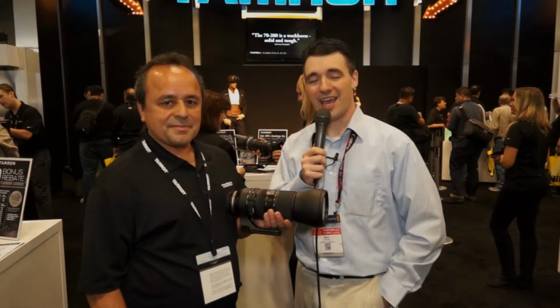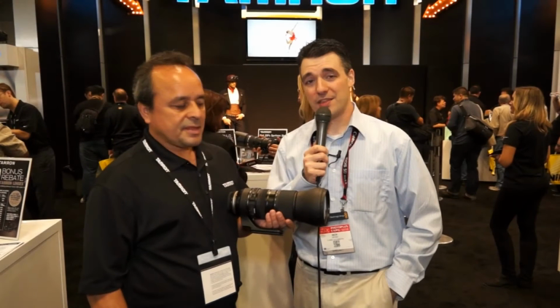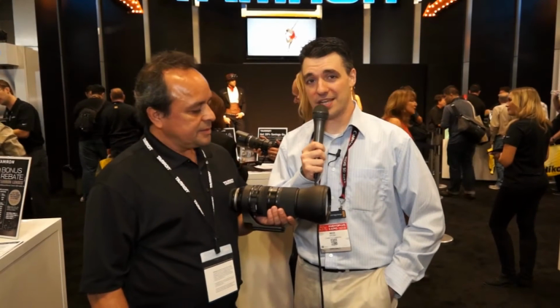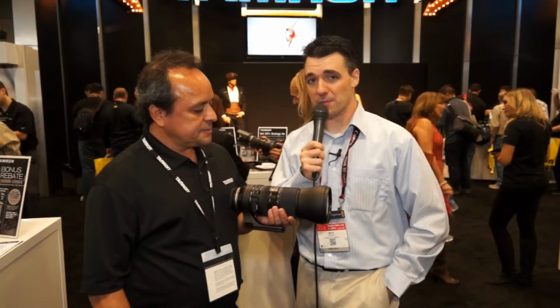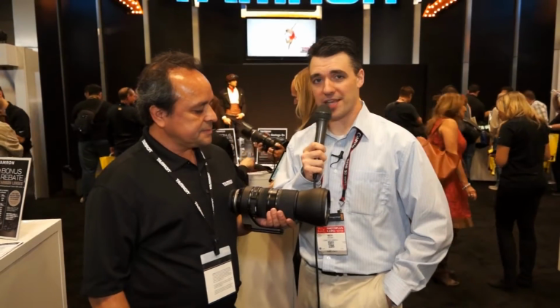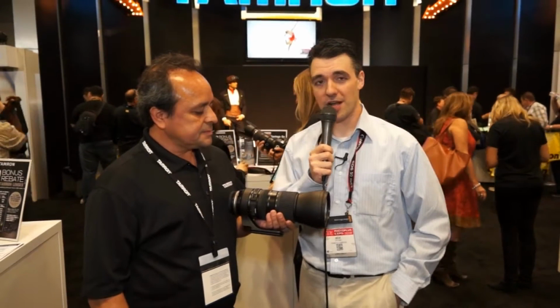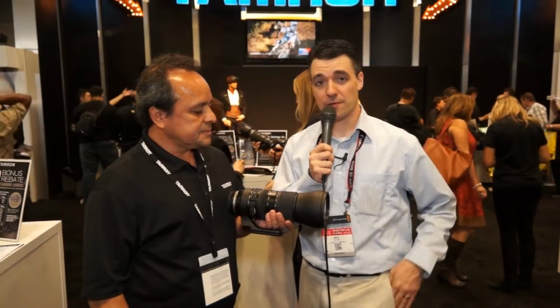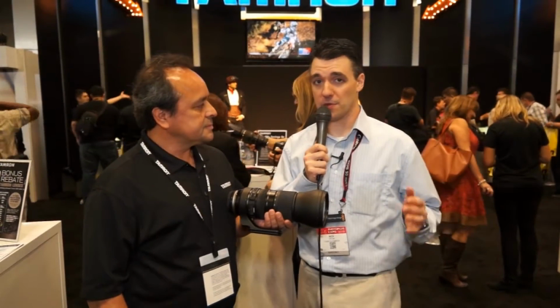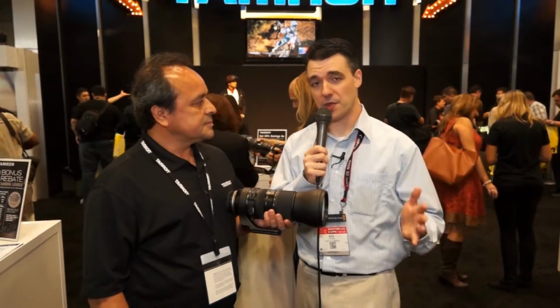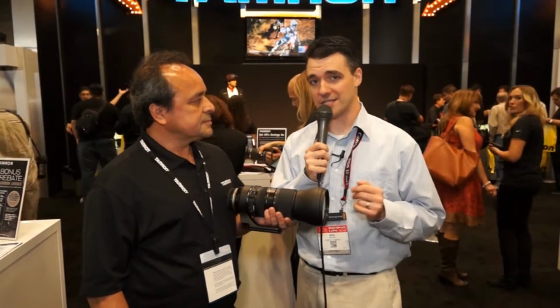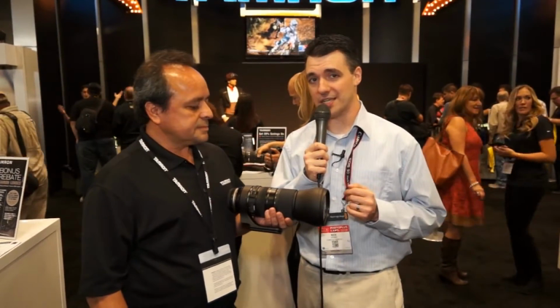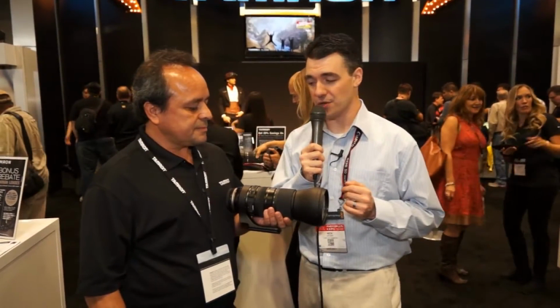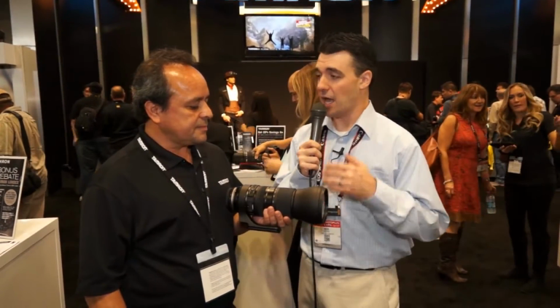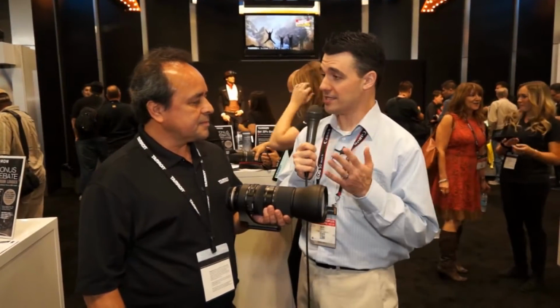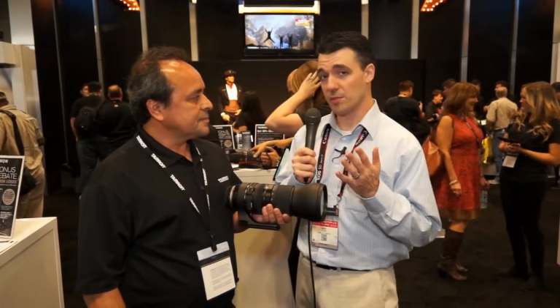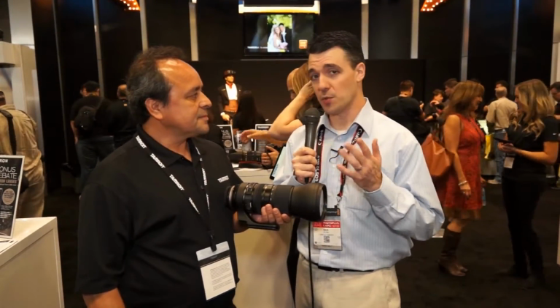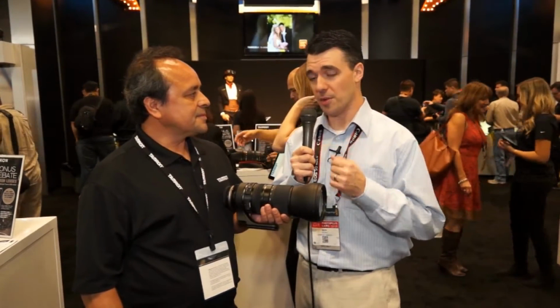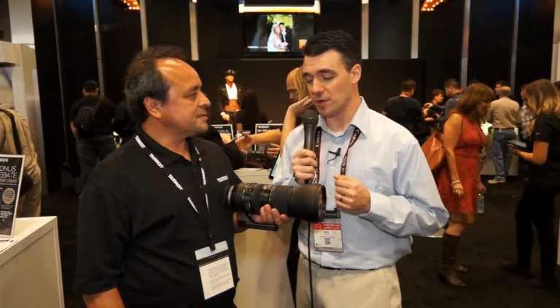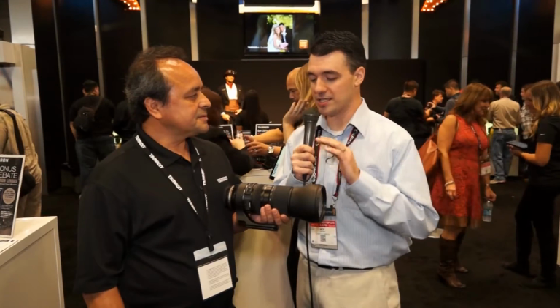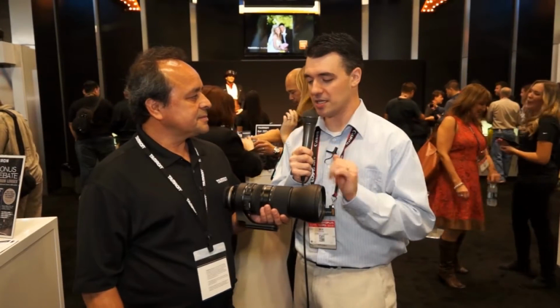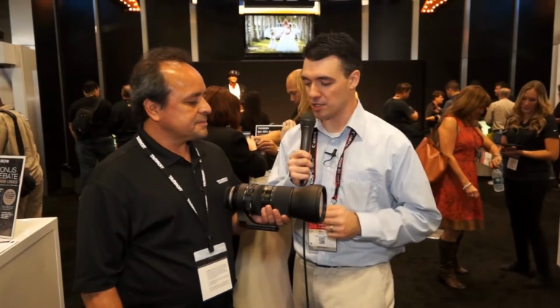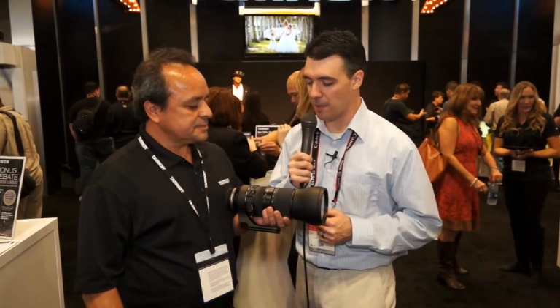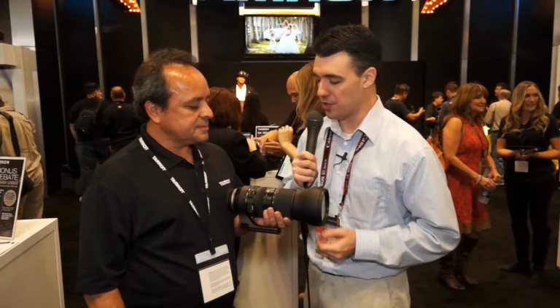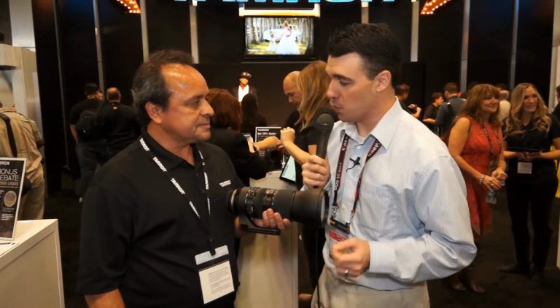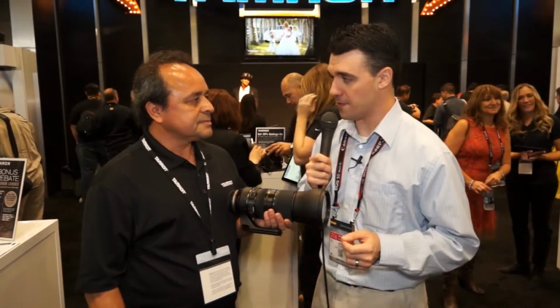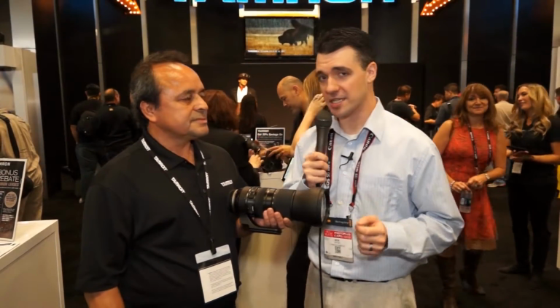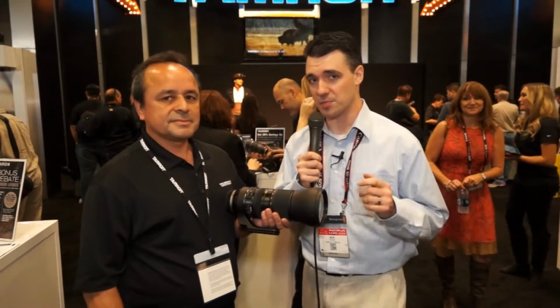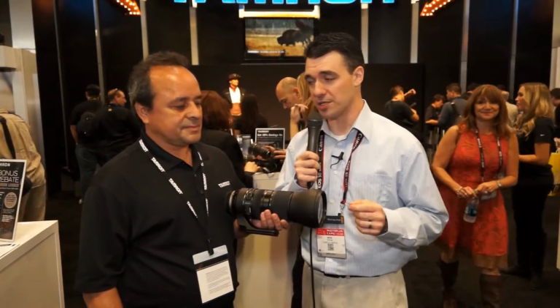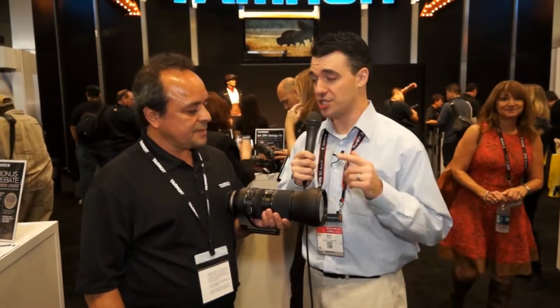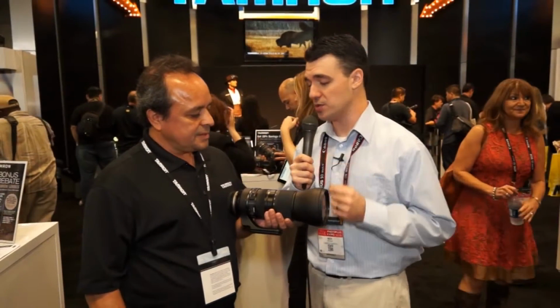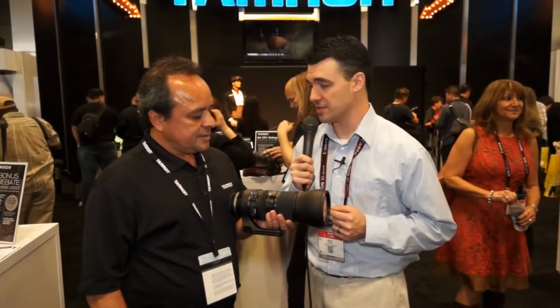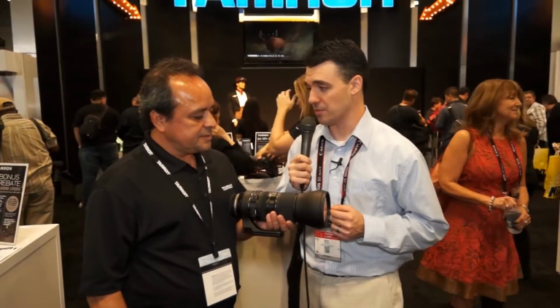Hey, this is Nick from Comedic Camera. I'm at PhotoPlus 2016 in New York. I'm at the Tamron booth with Armando and he's going to tell us a little bit about the new 150 to 600 millimeter G2 lens from Tamron.